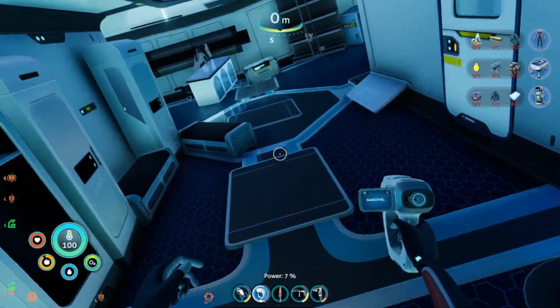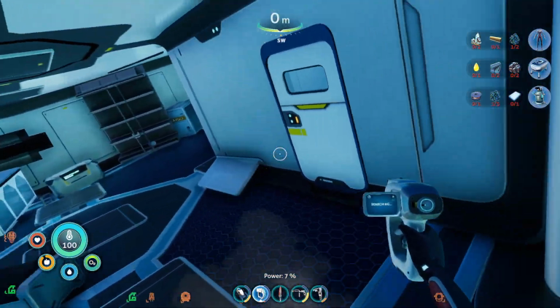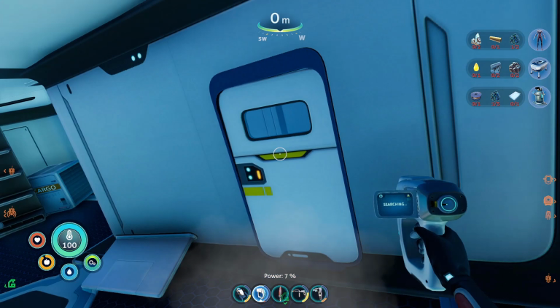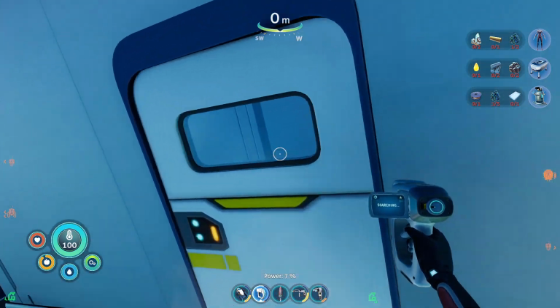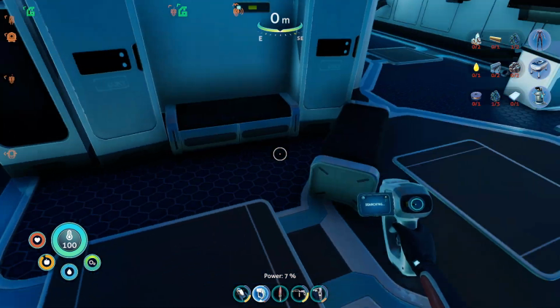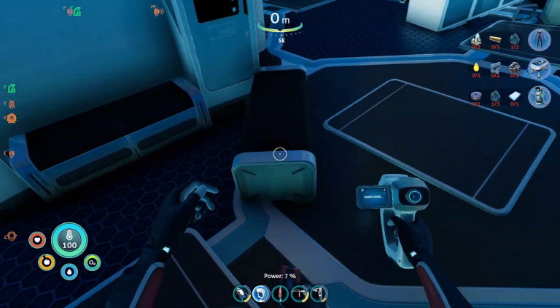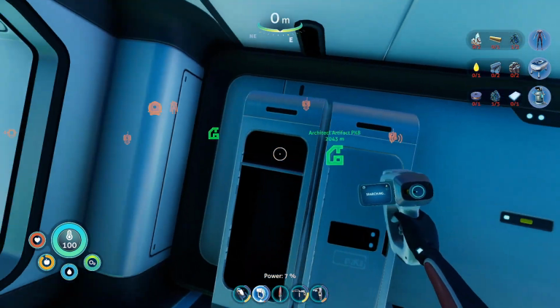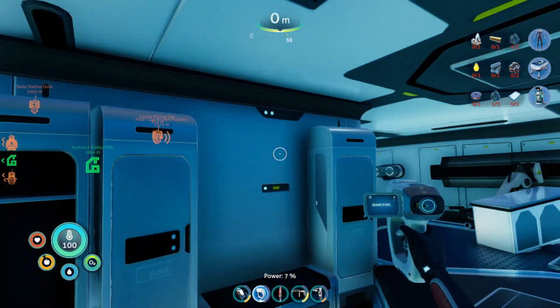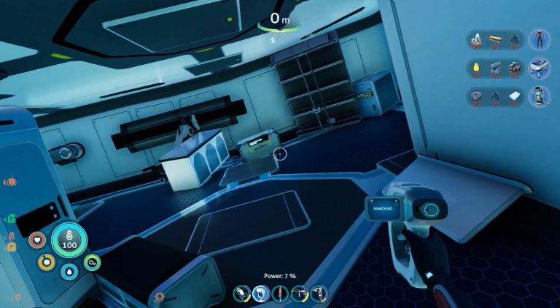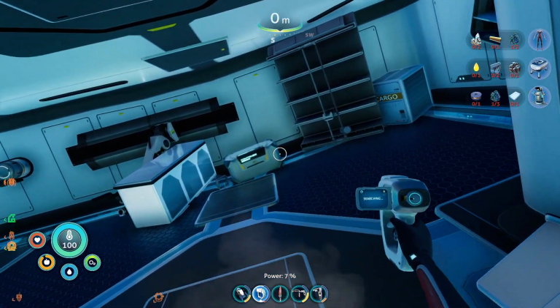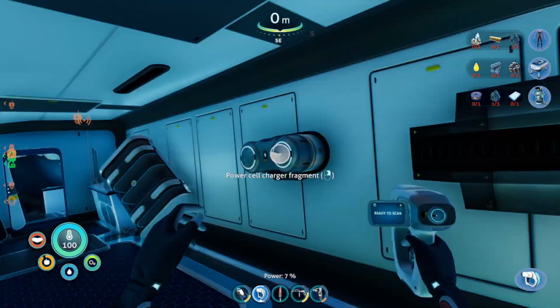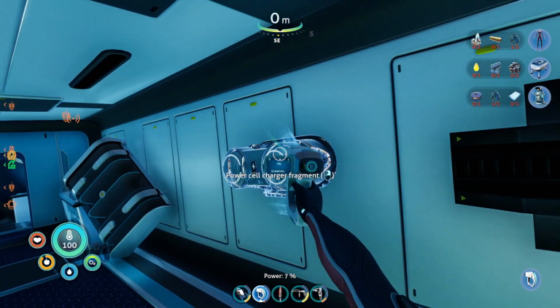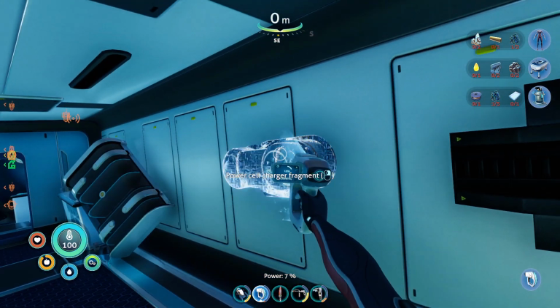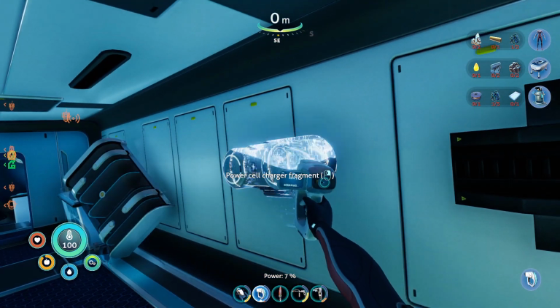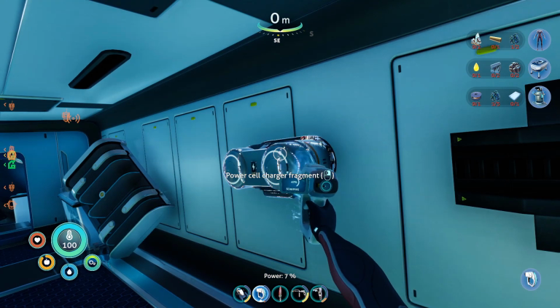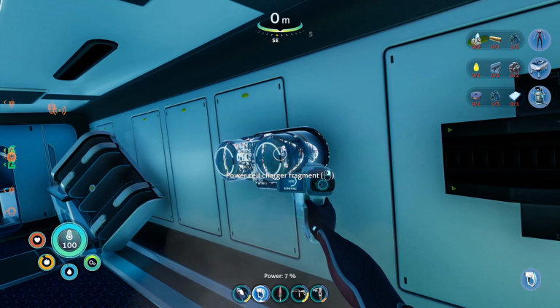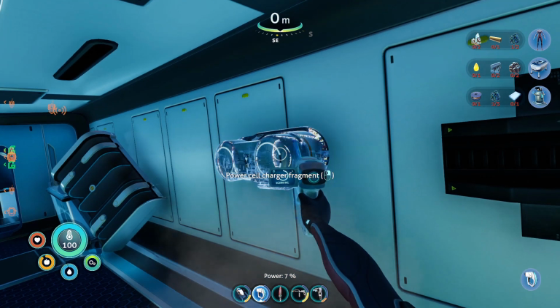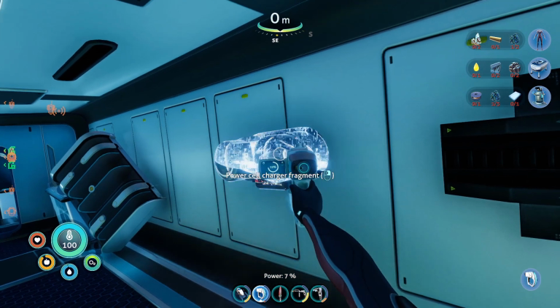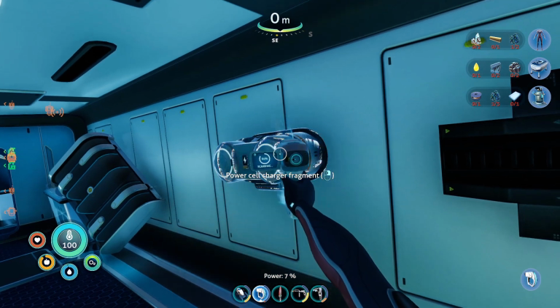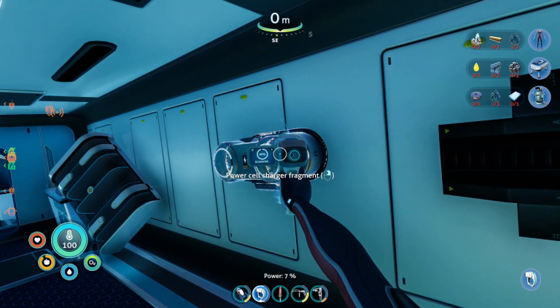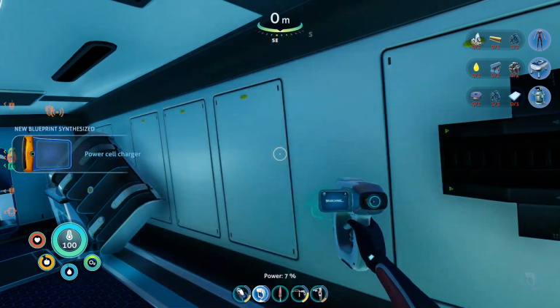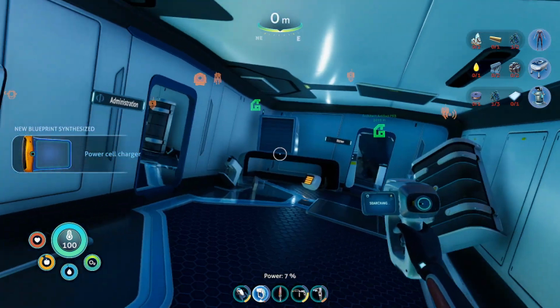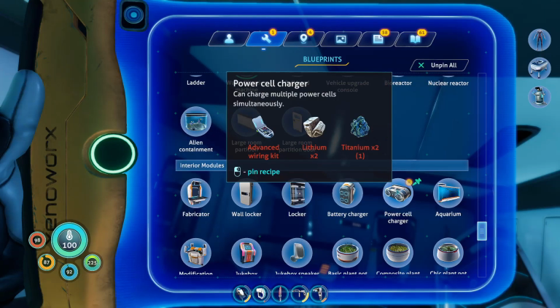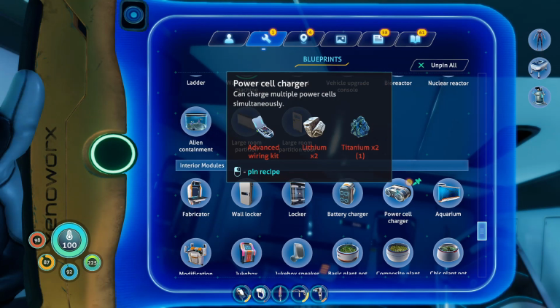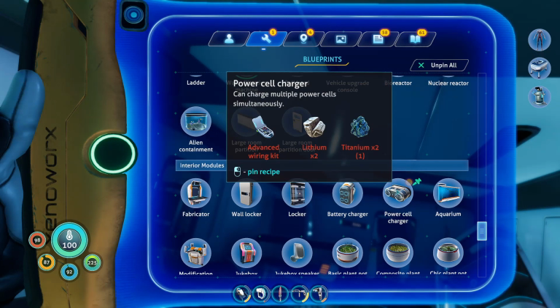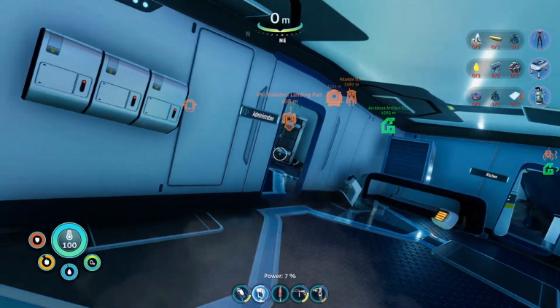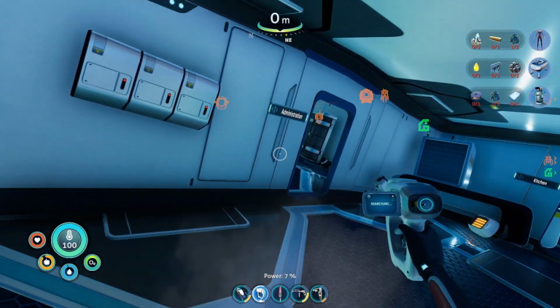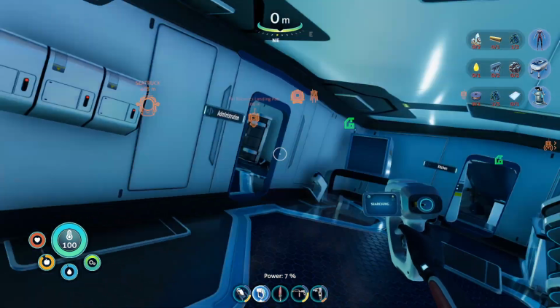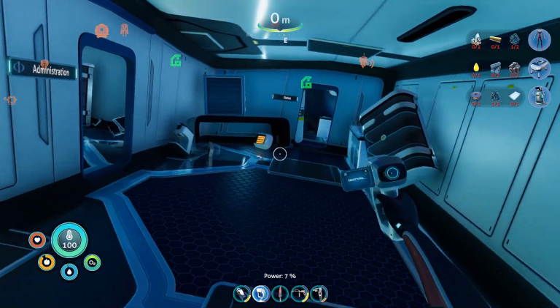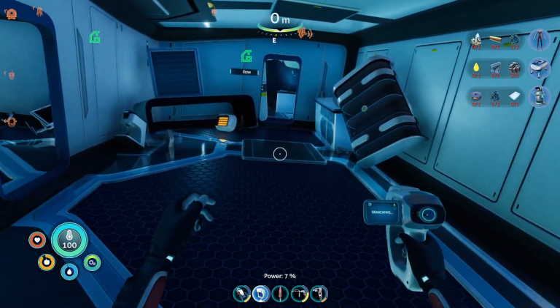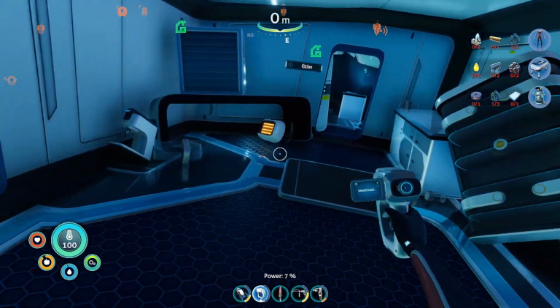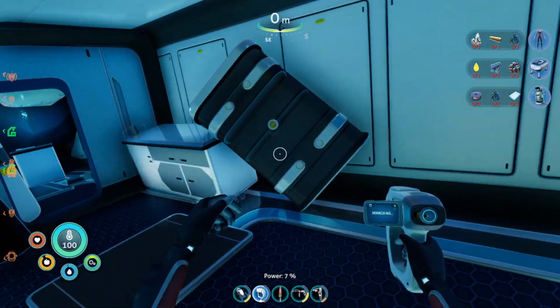Let's head inside here and see if we can find anything to scan. Power cell charger fragment — yes, we need that so badly! I was hoping we could find that here. We have the blueprint now — let's go! We can finally charge all those power cells we have.